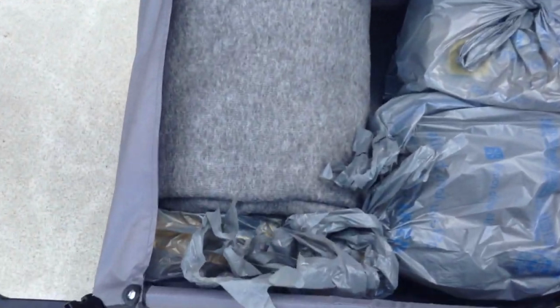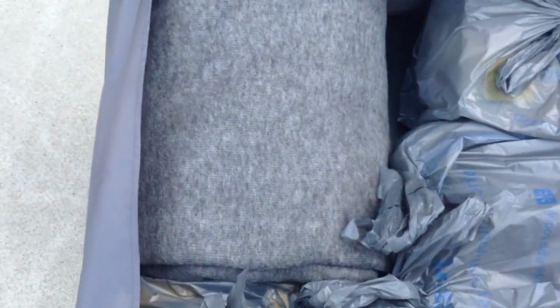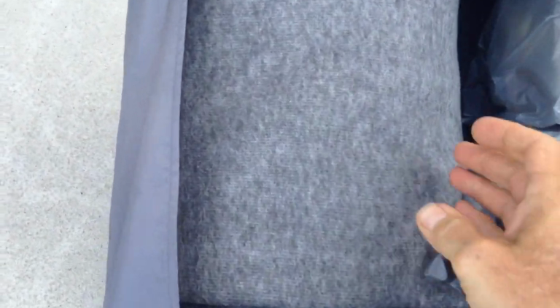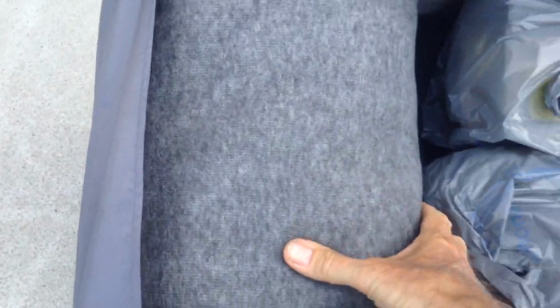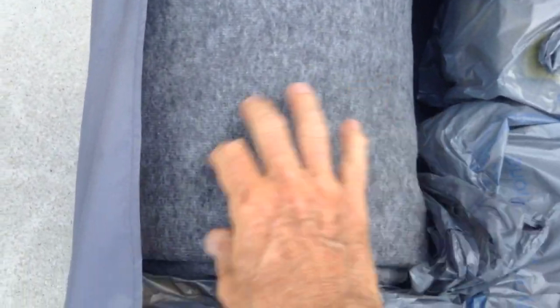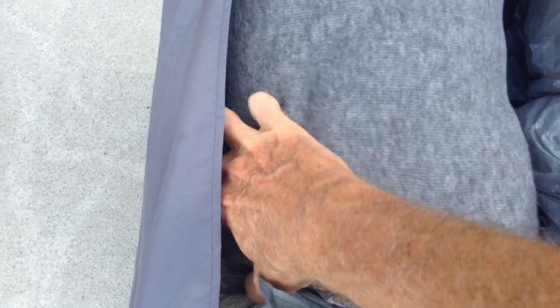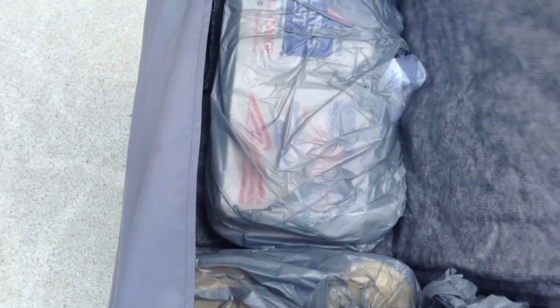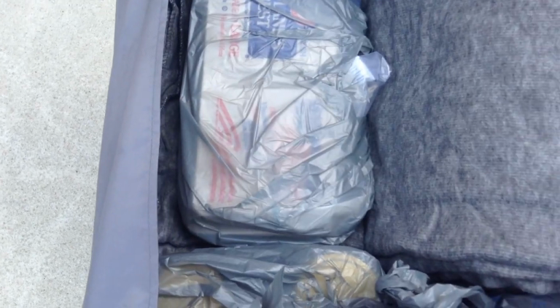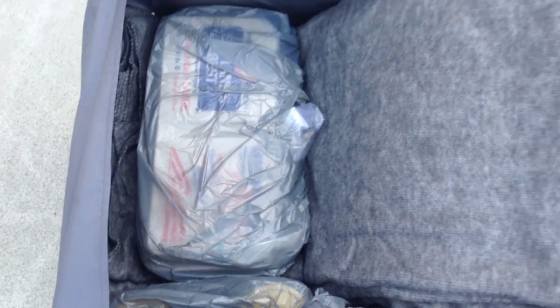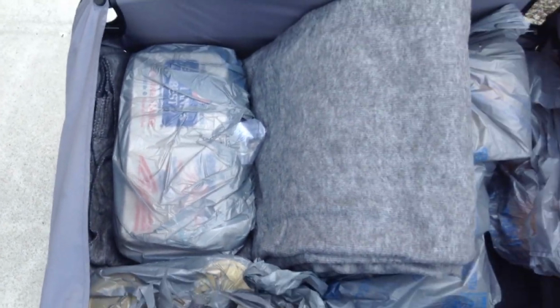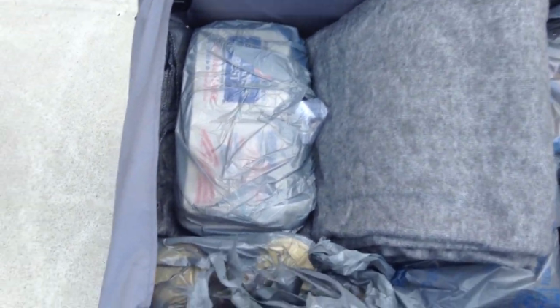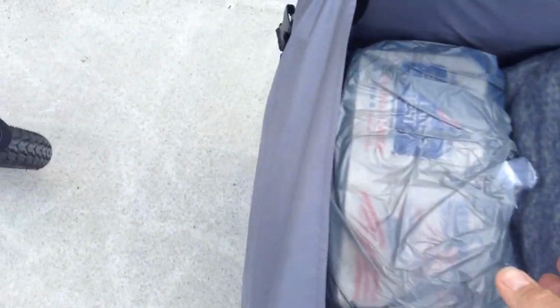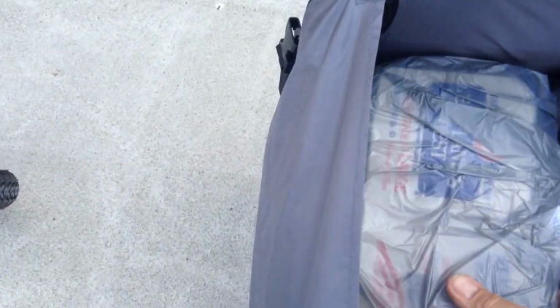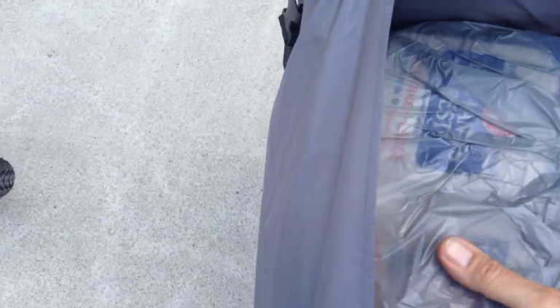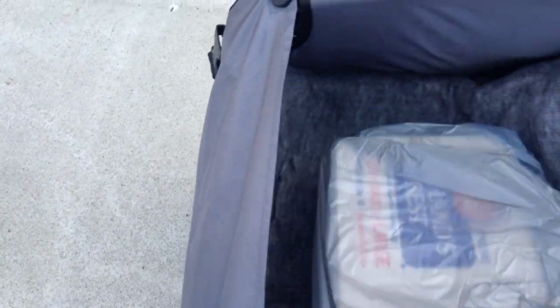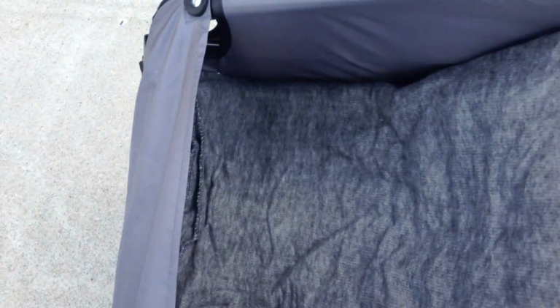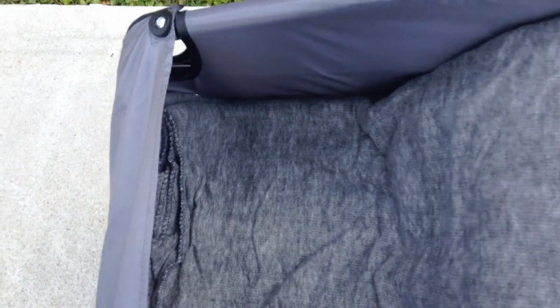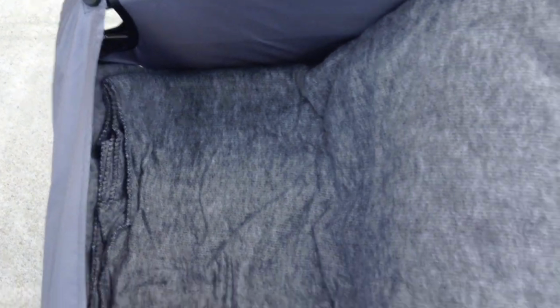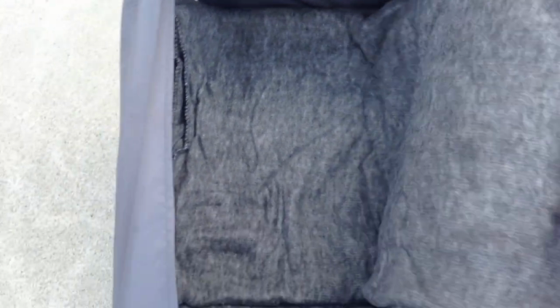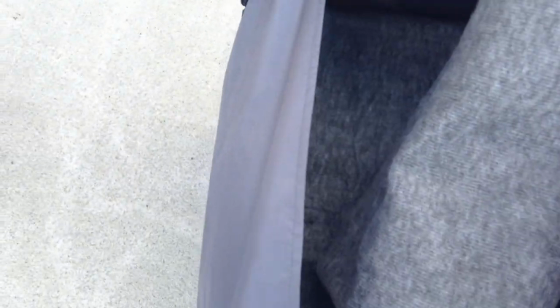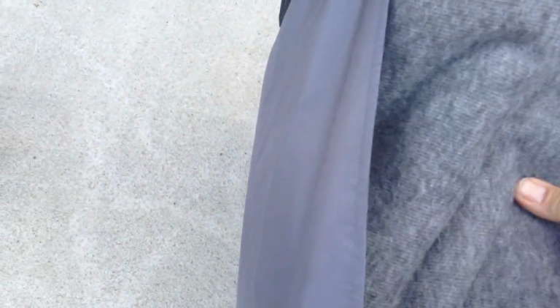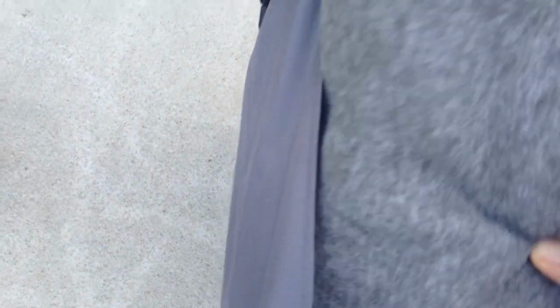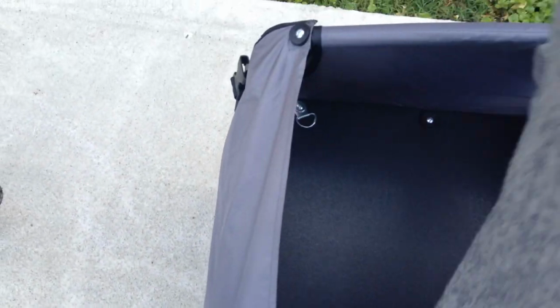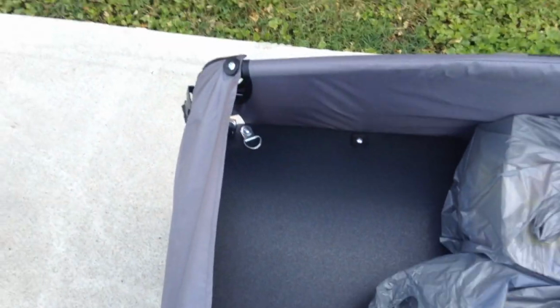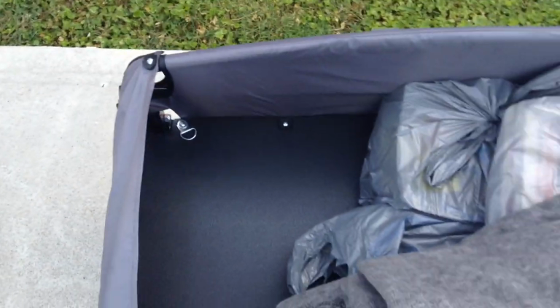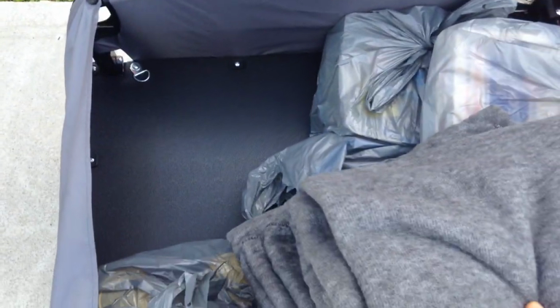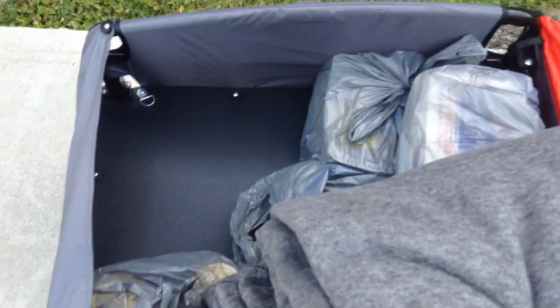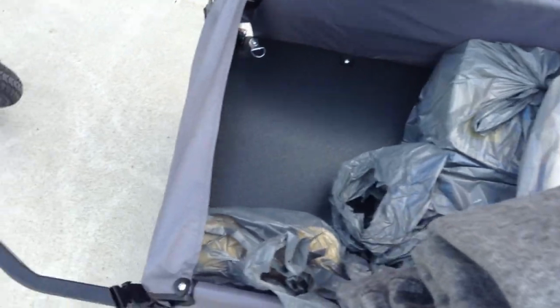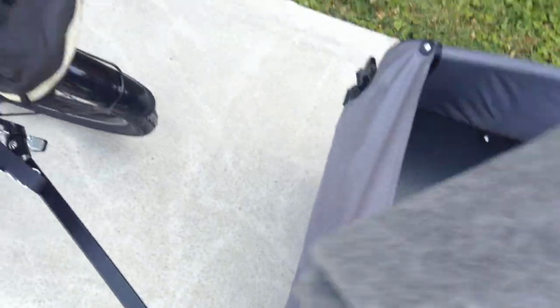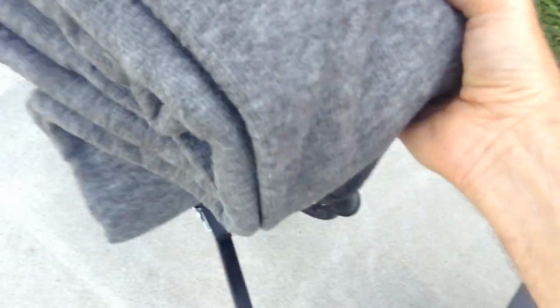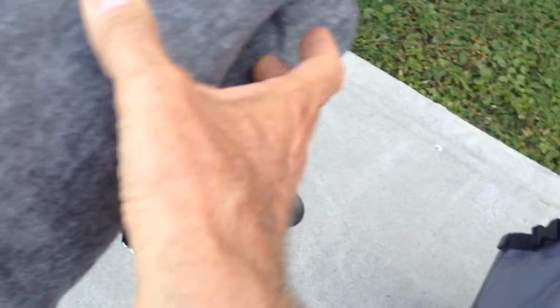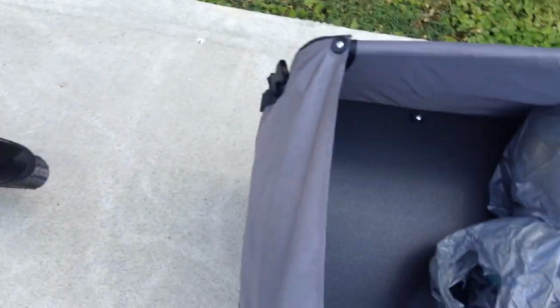I bought this new blanket, which I wrapped my eggs in. I didn't buy it before that, but it sure came in handy. I got me a nice, big, soft blanket. I'll set that aside.